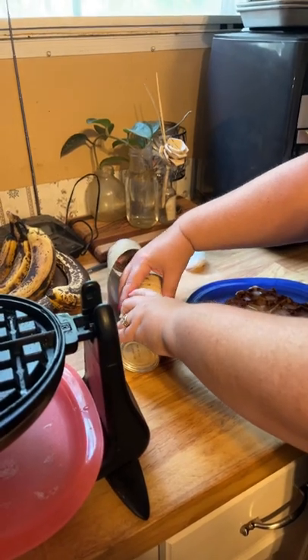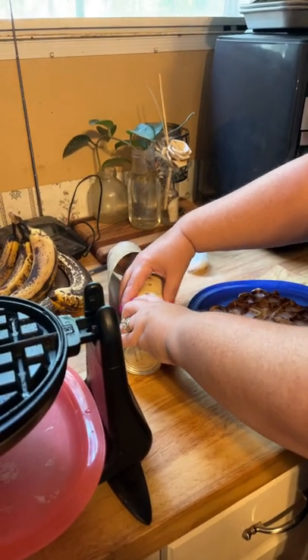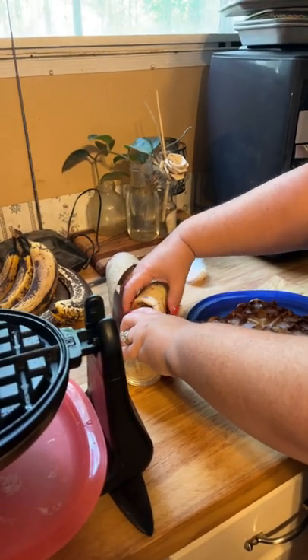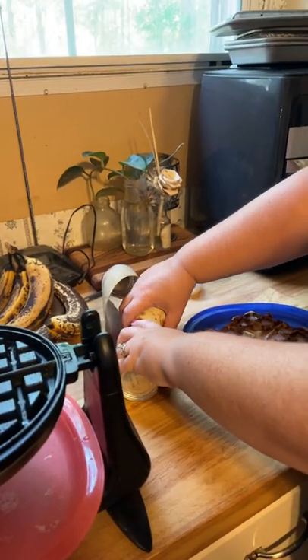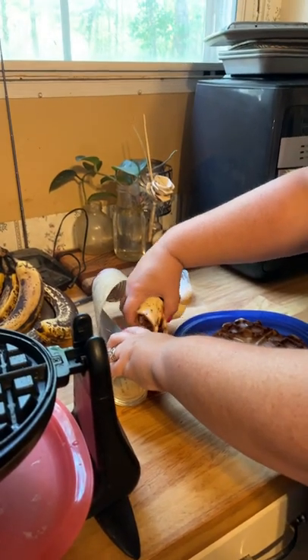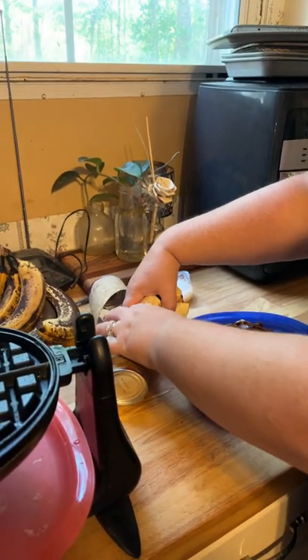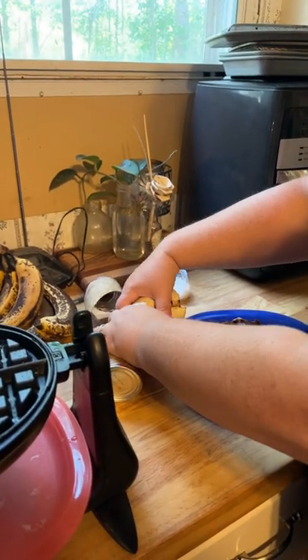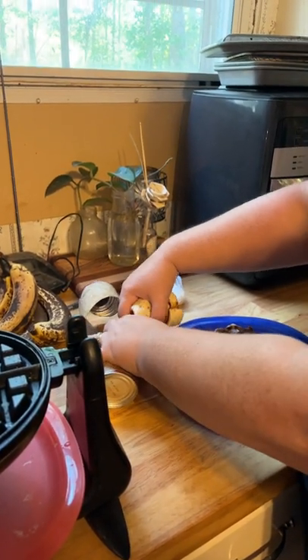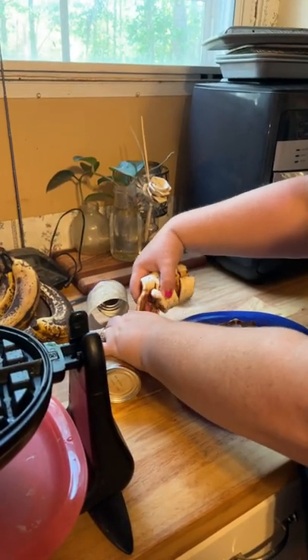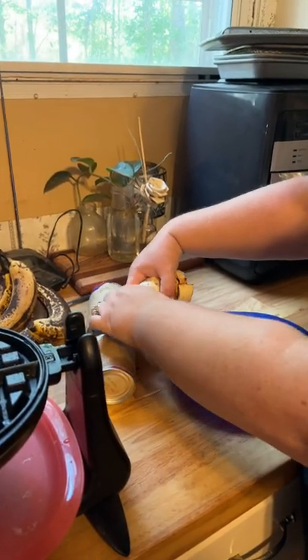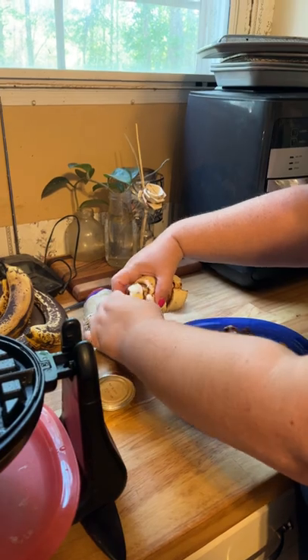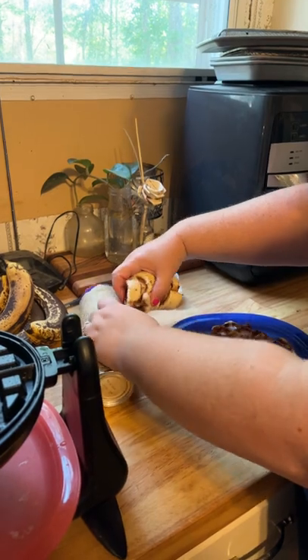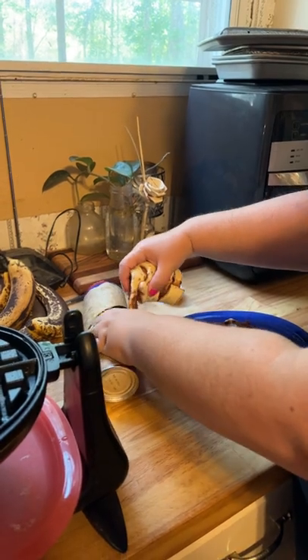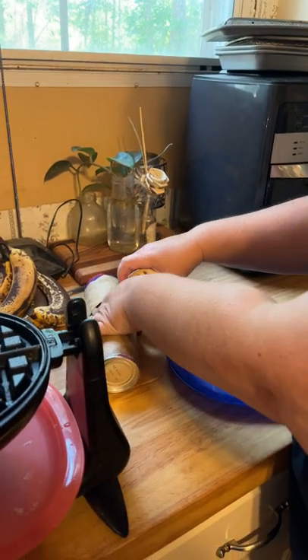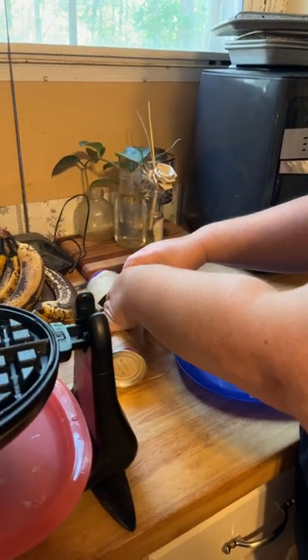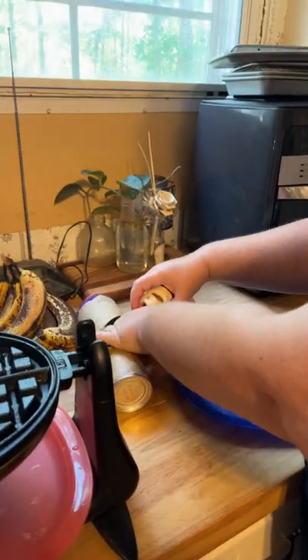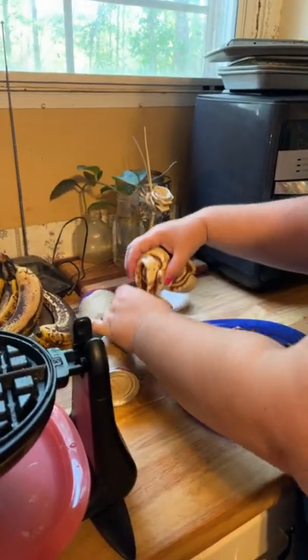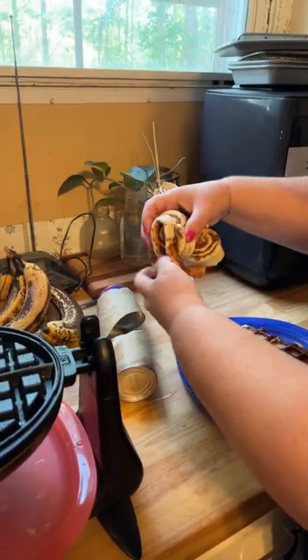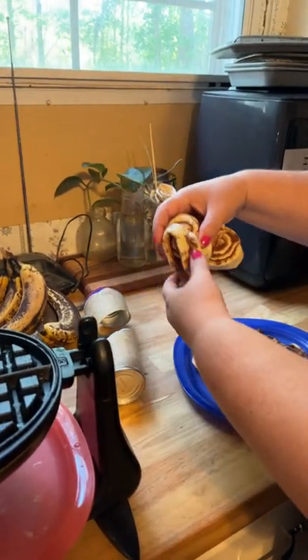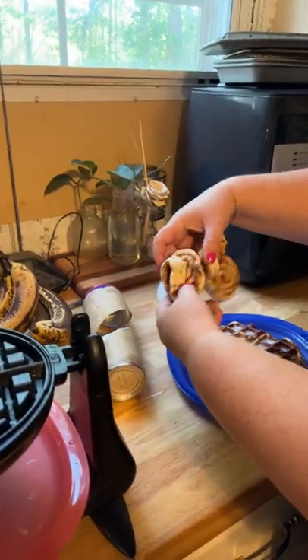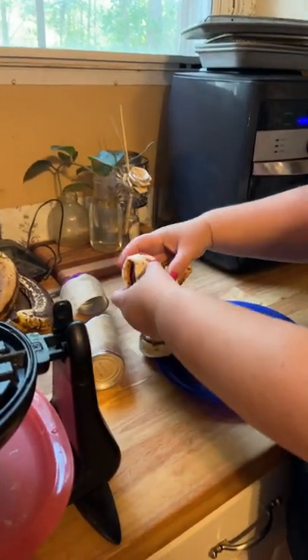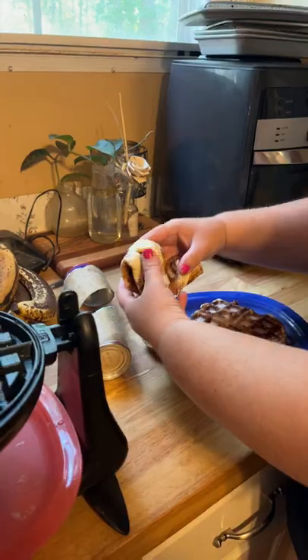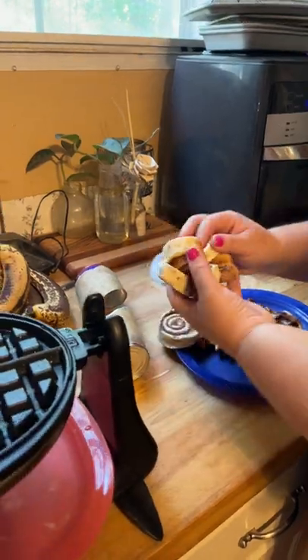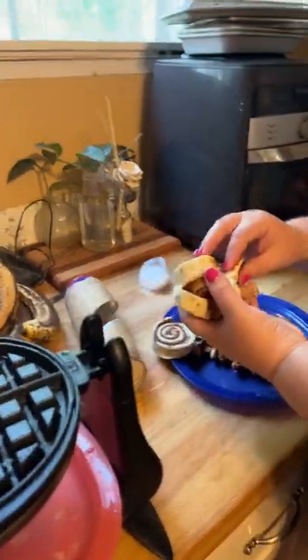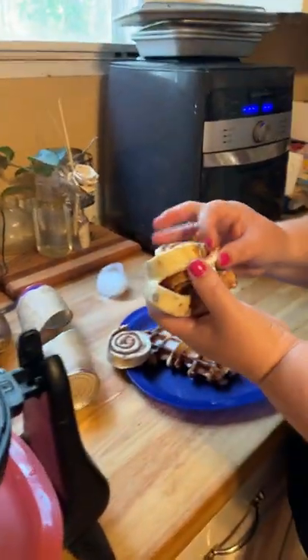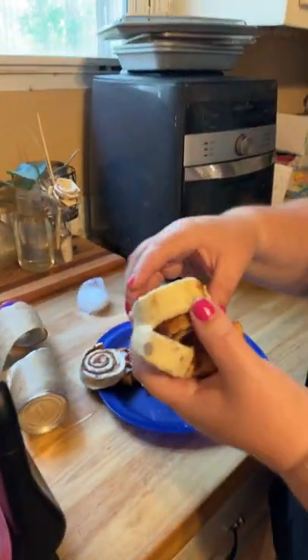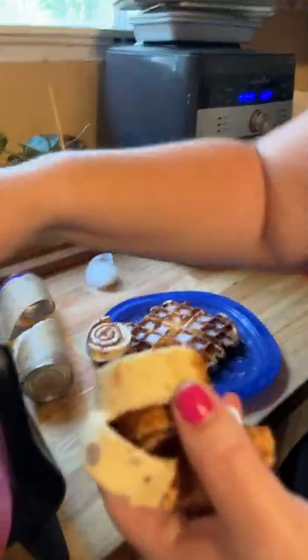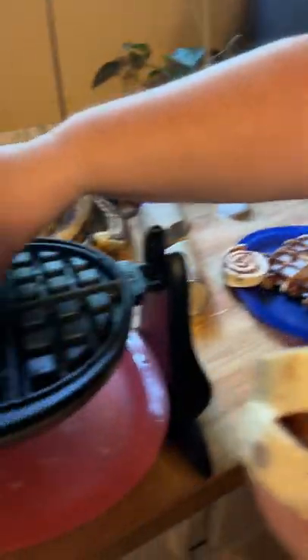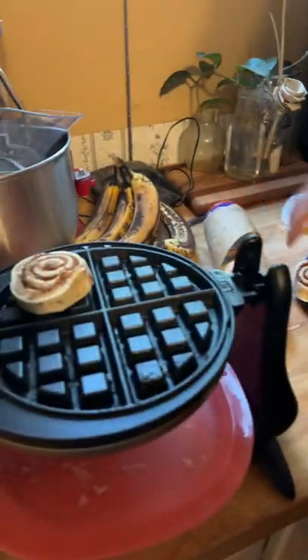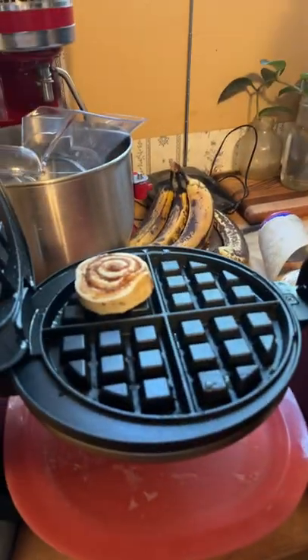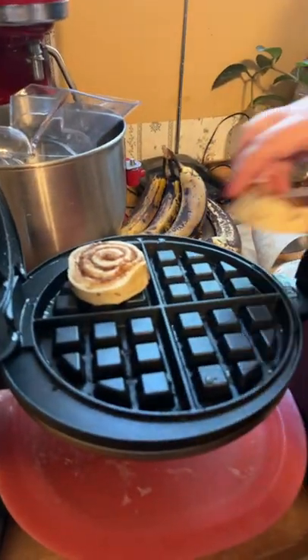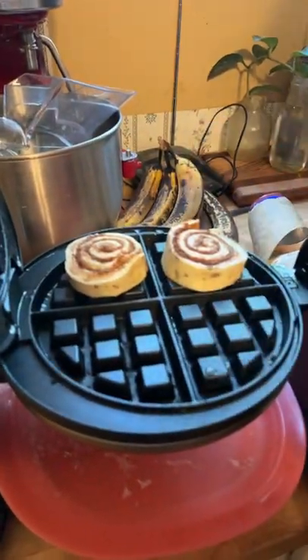All right, so we've been up since 4 o'clock this morning because we had a little earthquake, kind of weird for South Georgia. But I saw something and I wanted to do it — cinnamon rolls in the waffle iron.